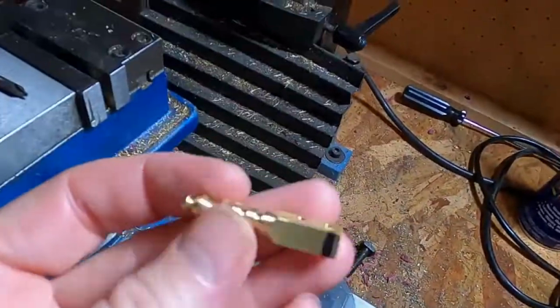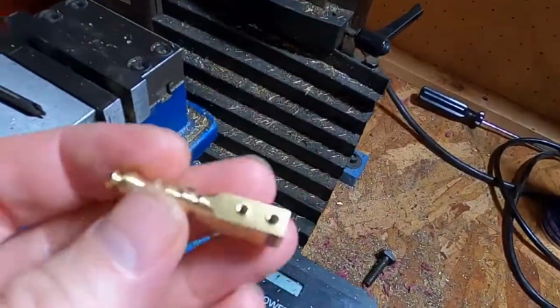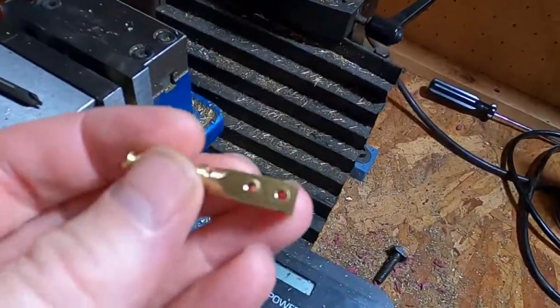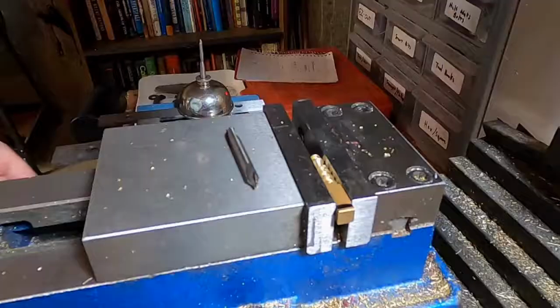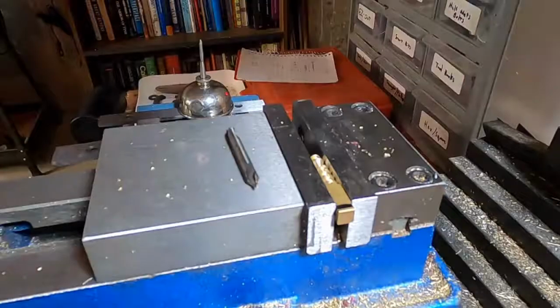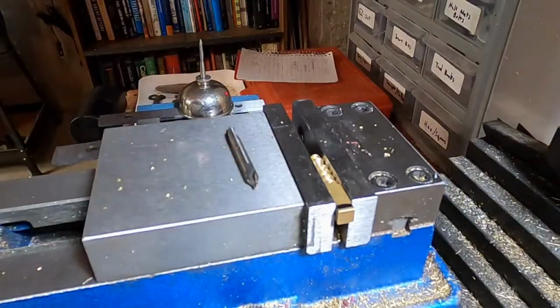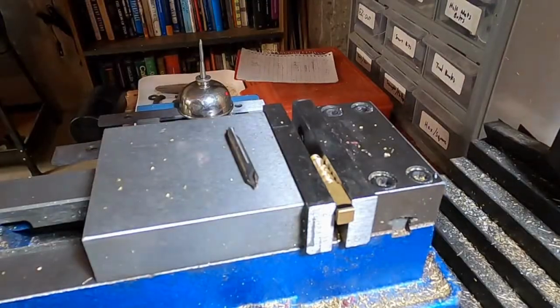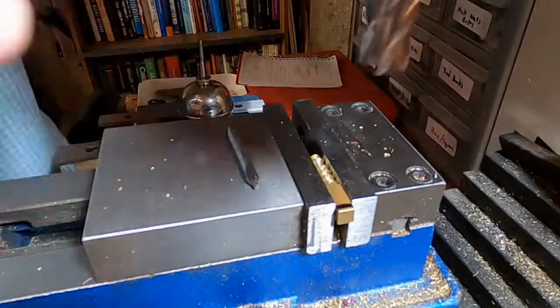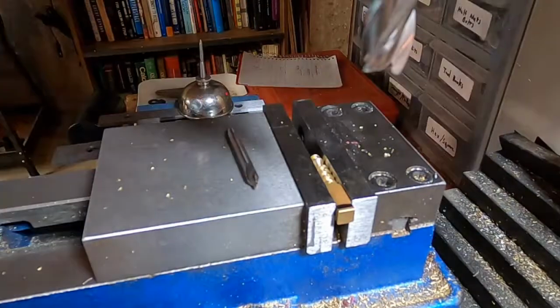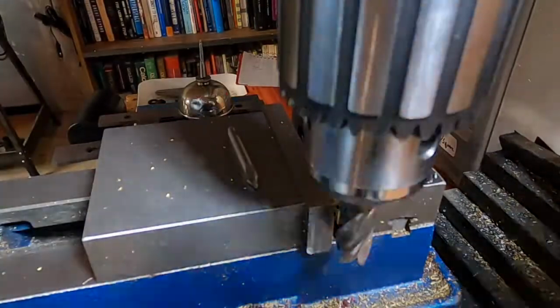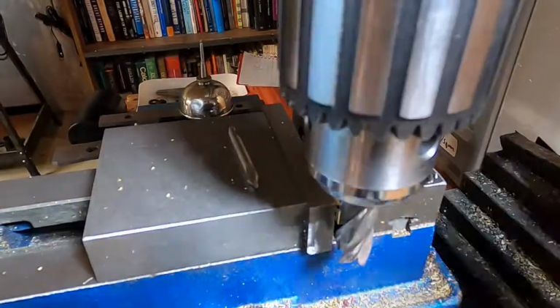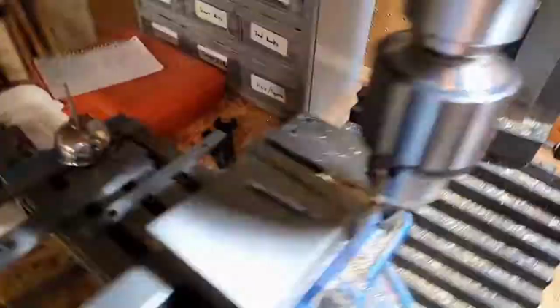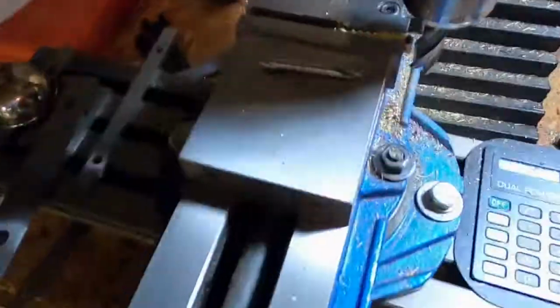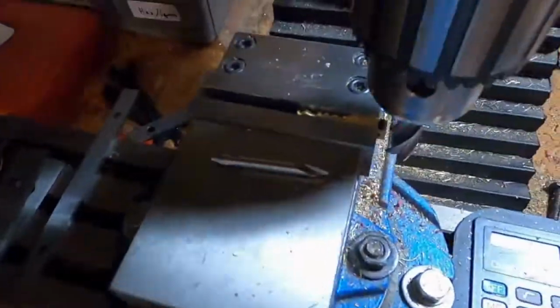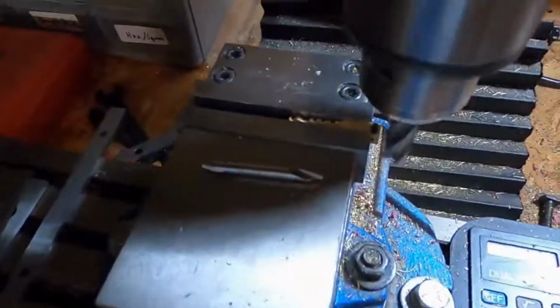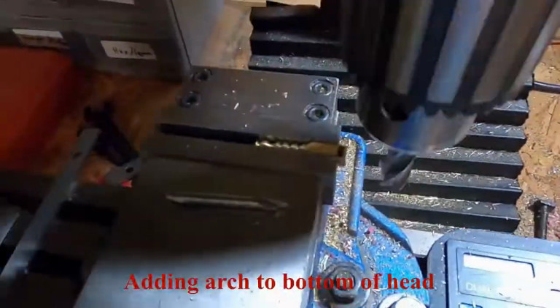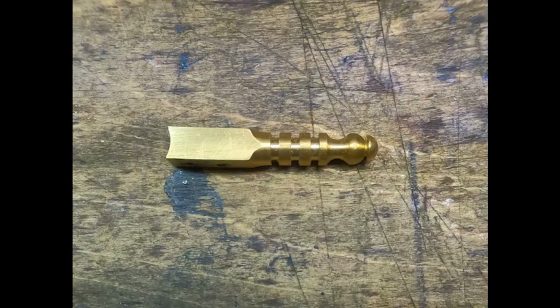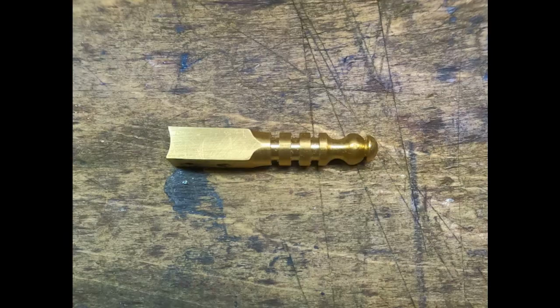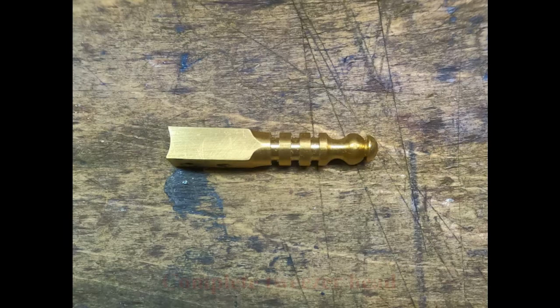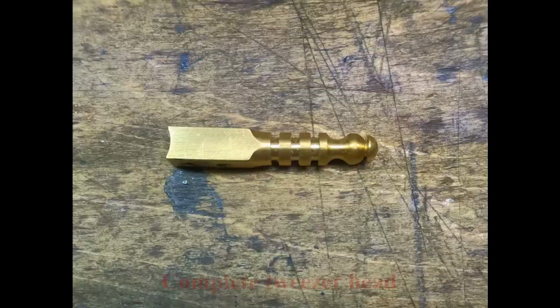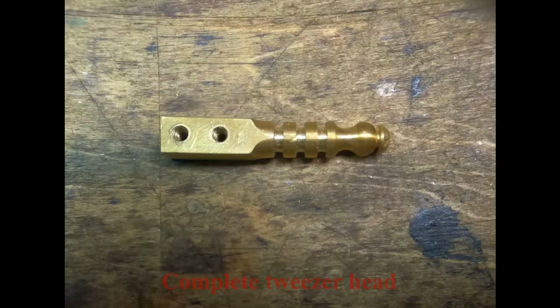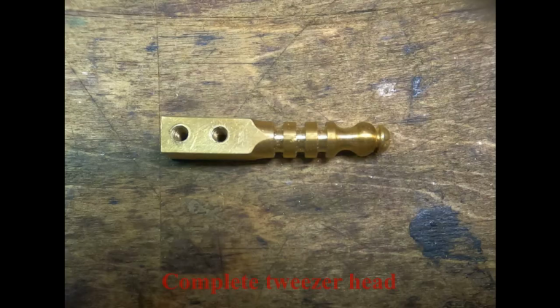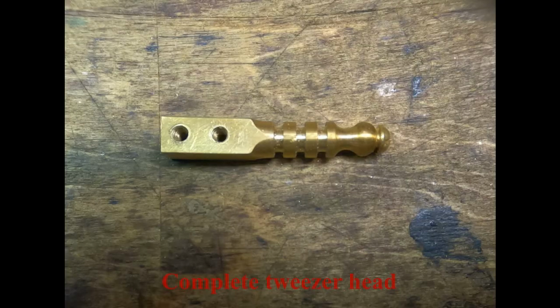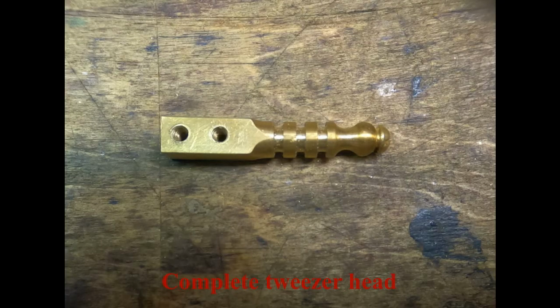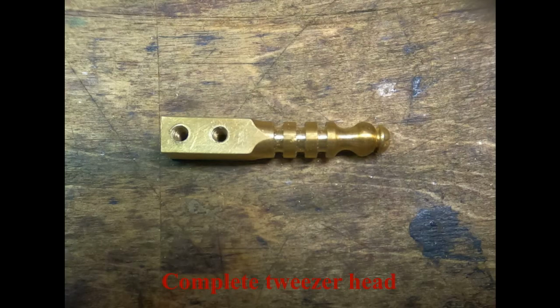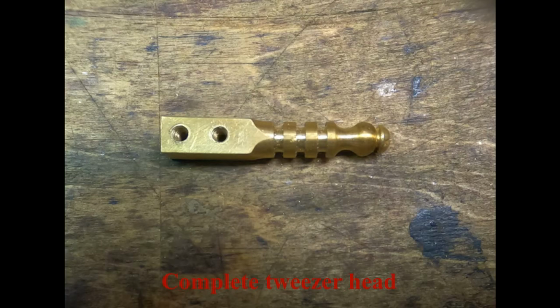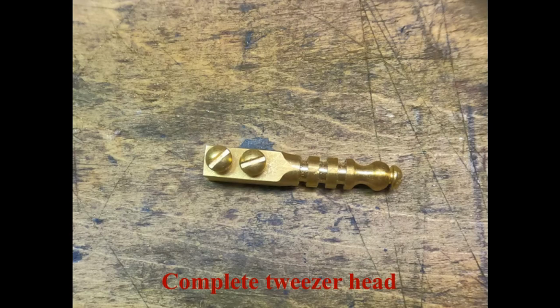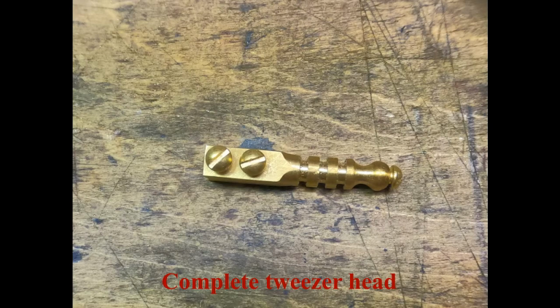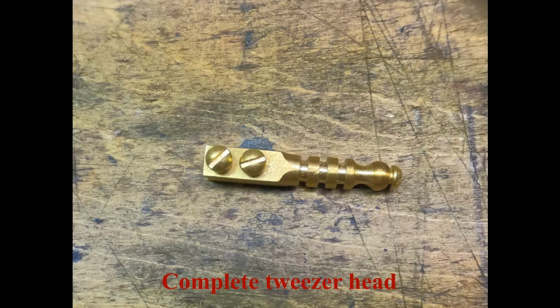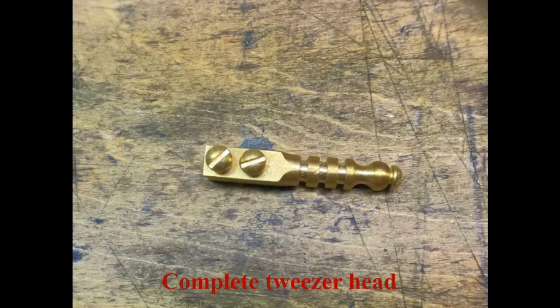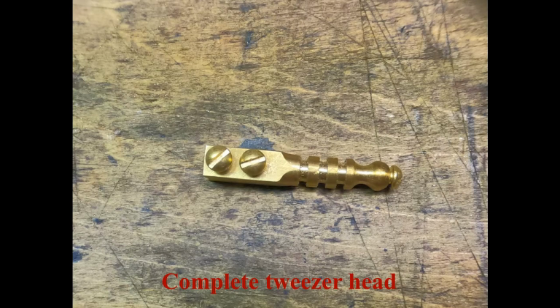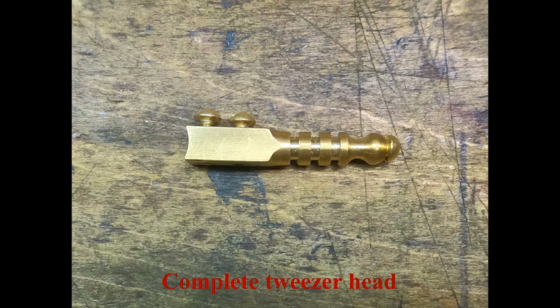An end mill was used to turn a slight arch into the bottom end of the tweezer head. Here you can see the completed tweezer head with threaded holes and screws attached.